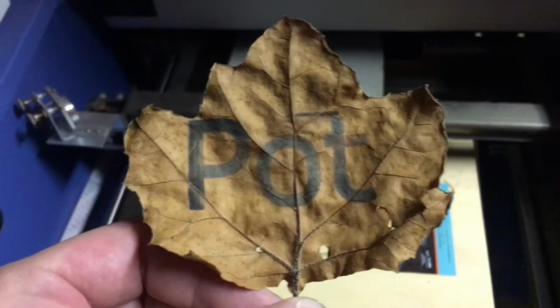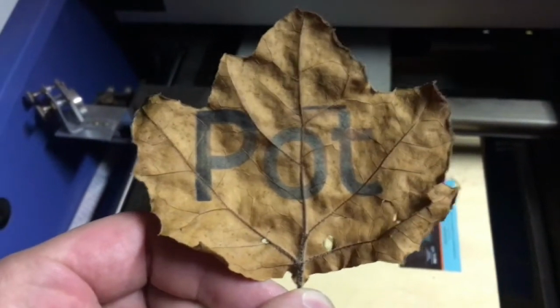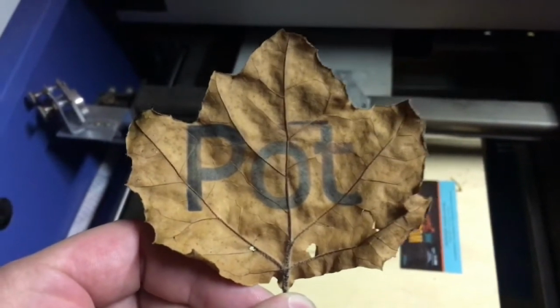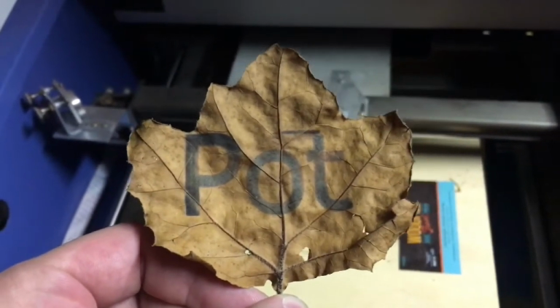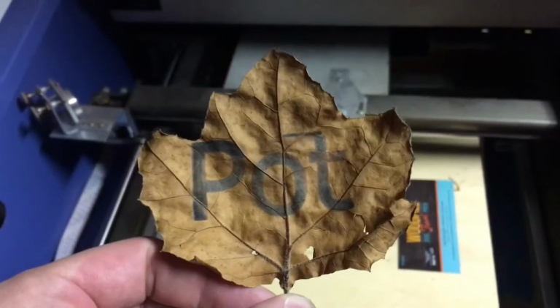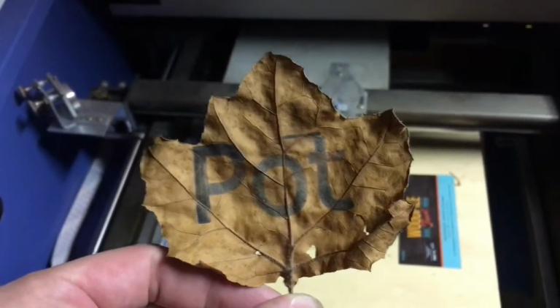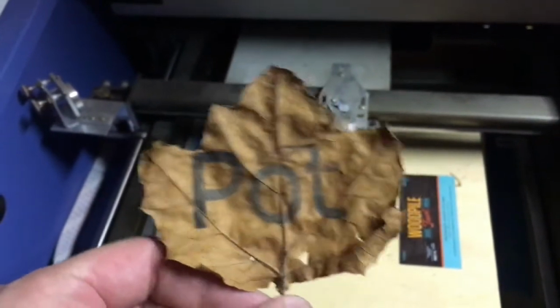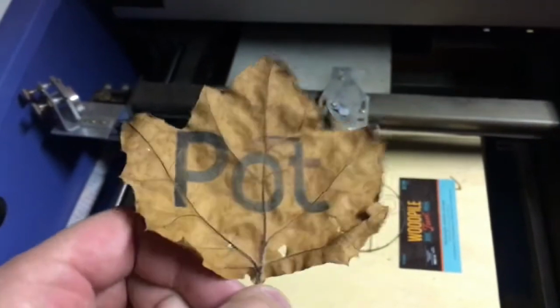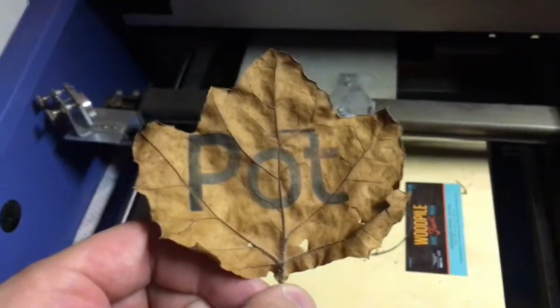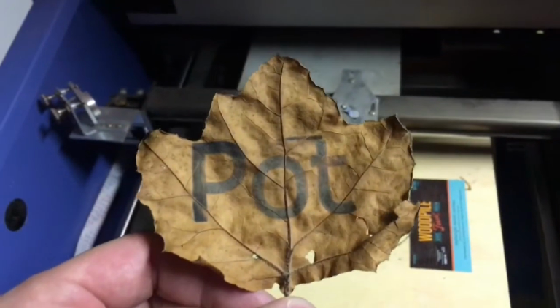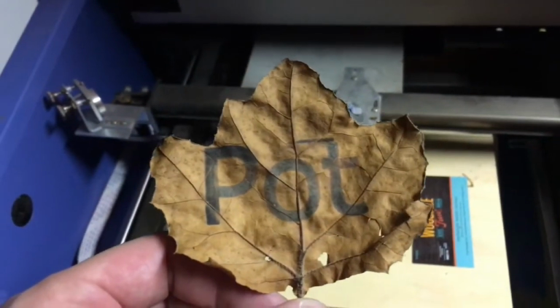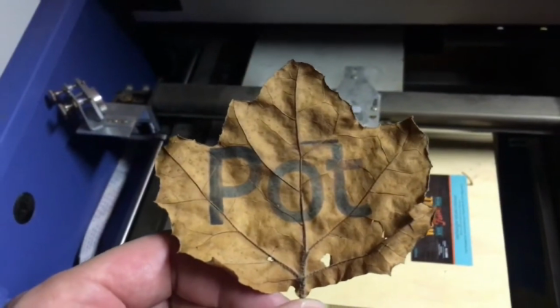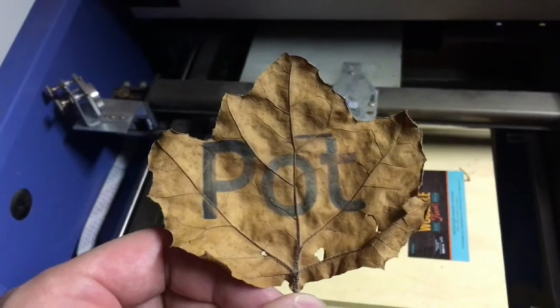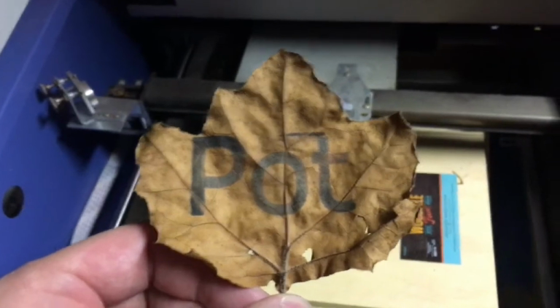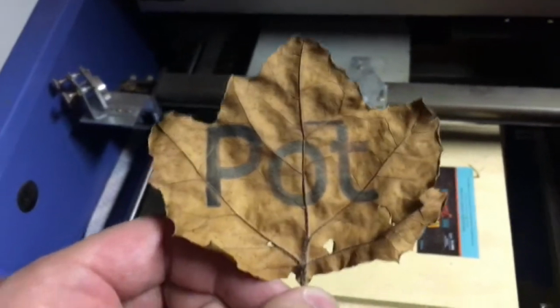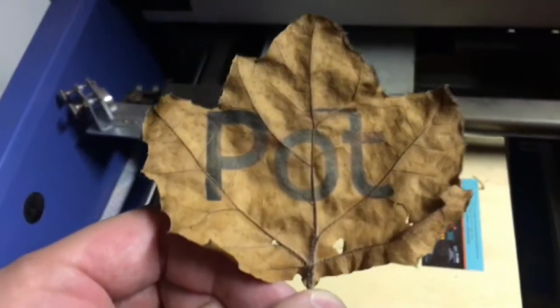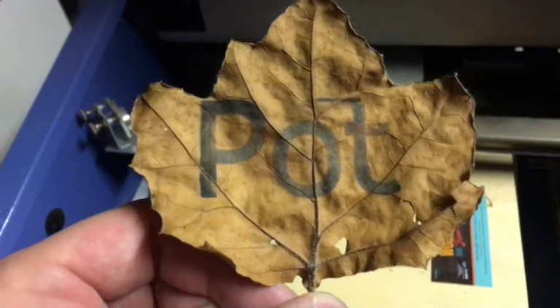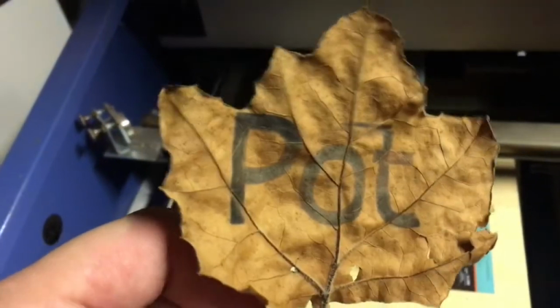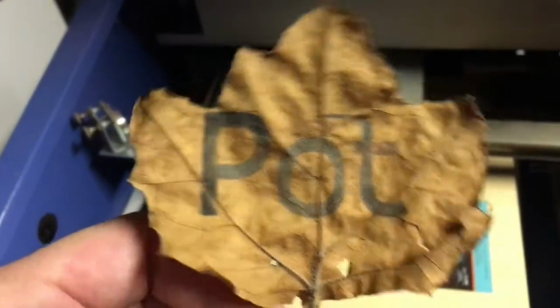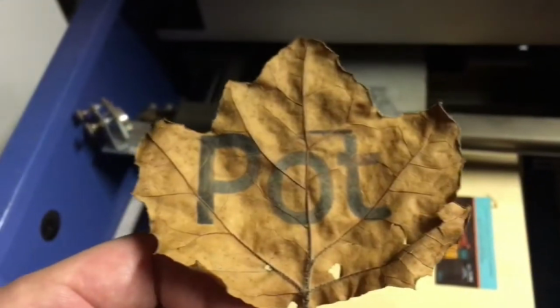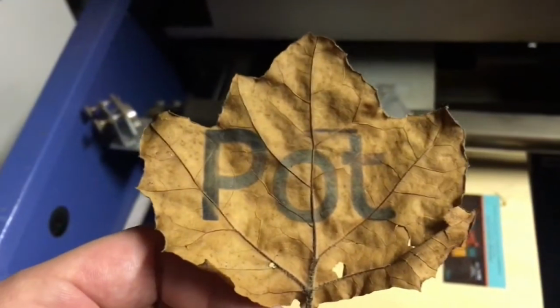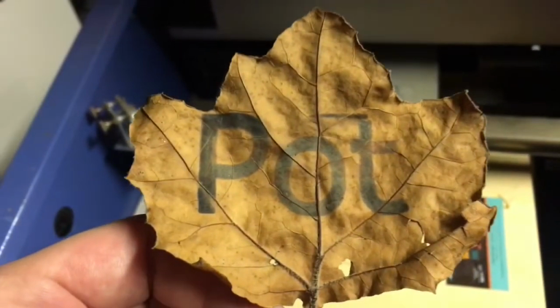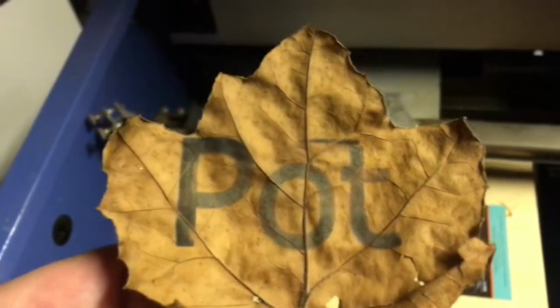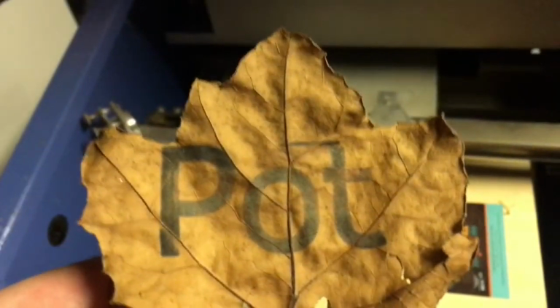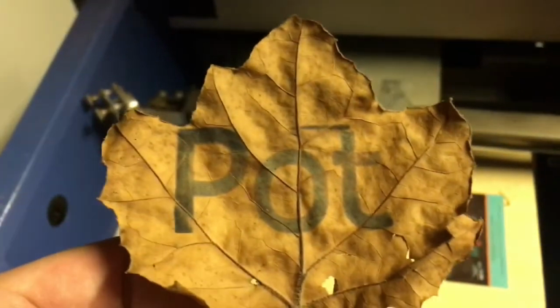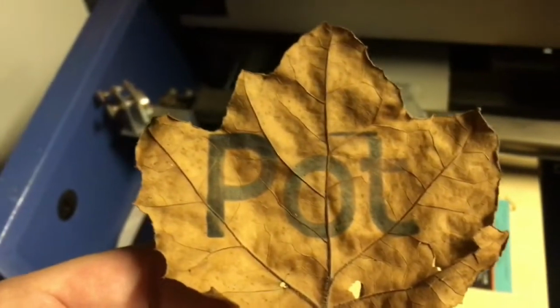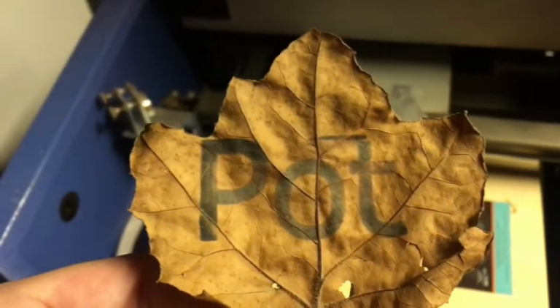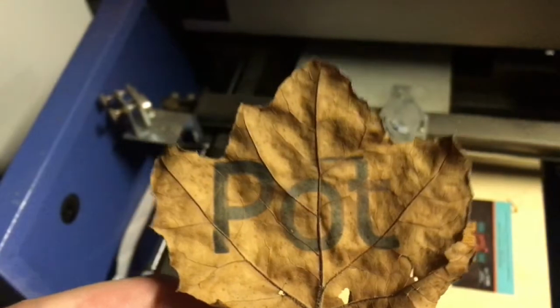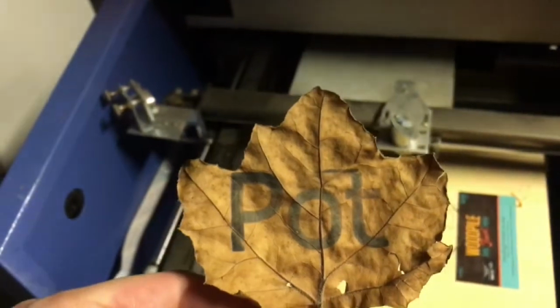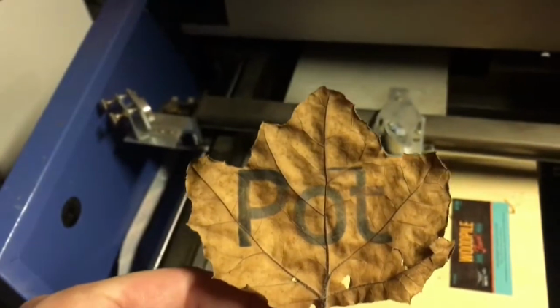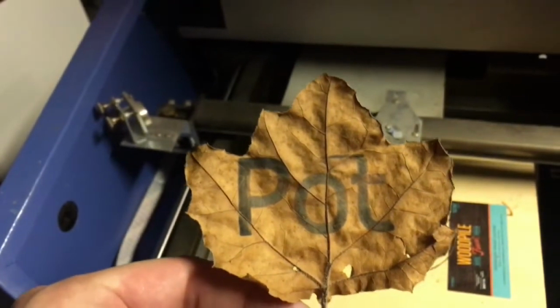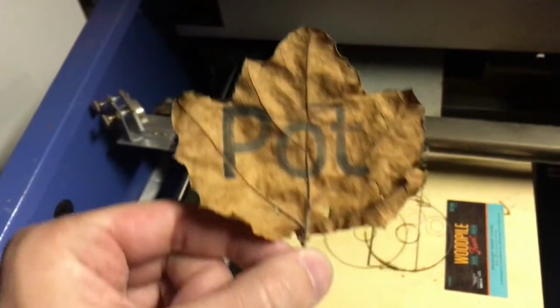Thanks for watching guys. If you want me to make you a pot leaf, leave me a comment — I might just make you a pot leaf. I'll see you next time.